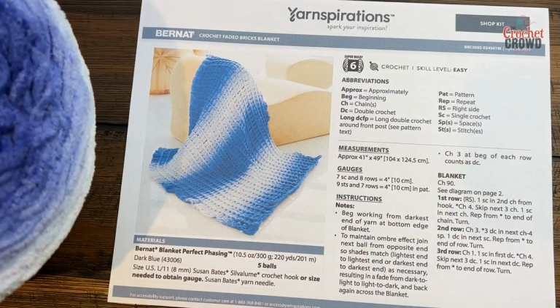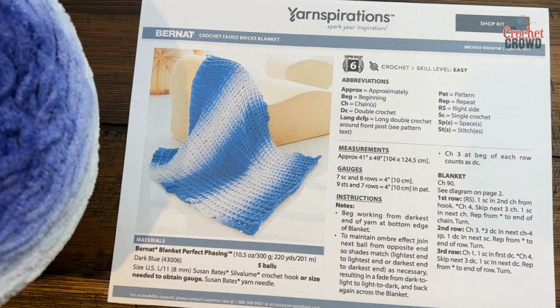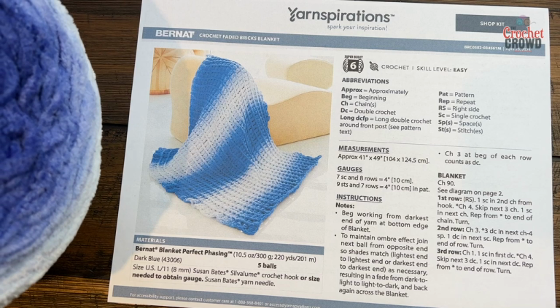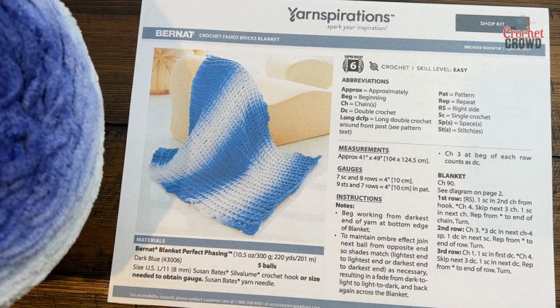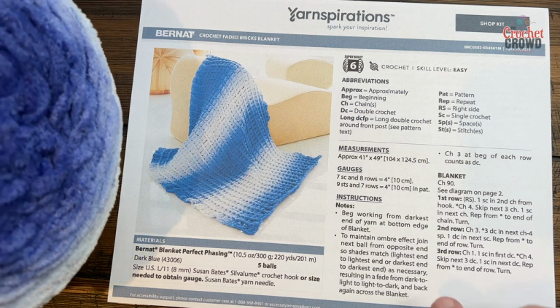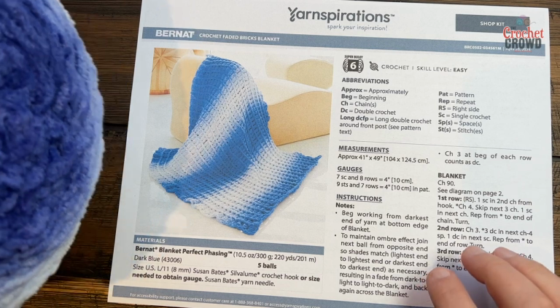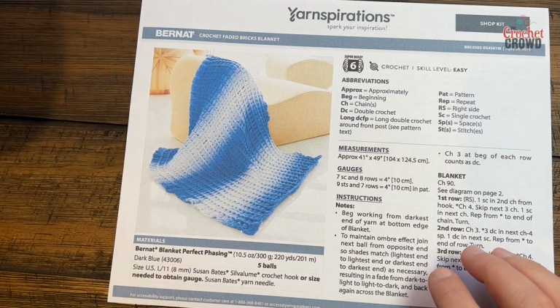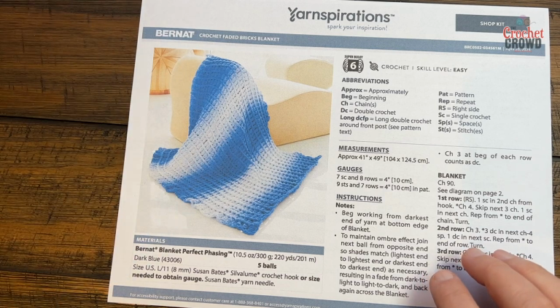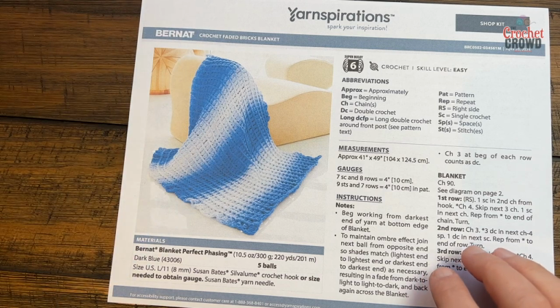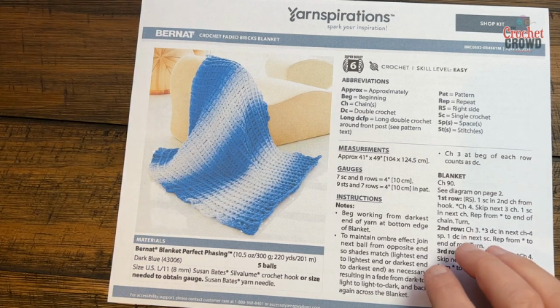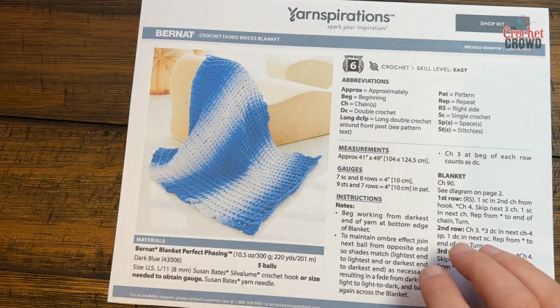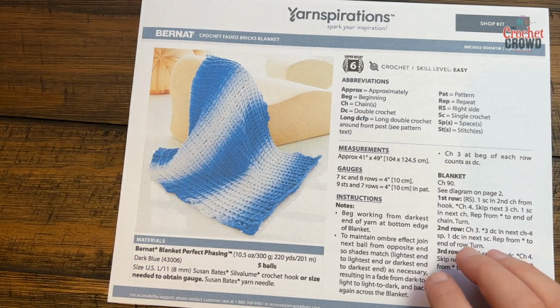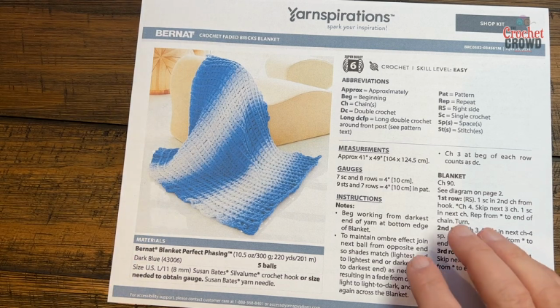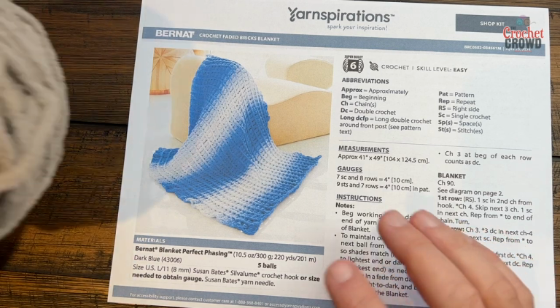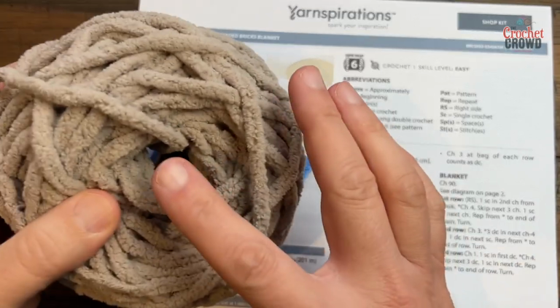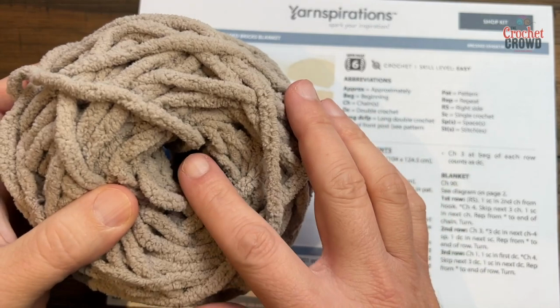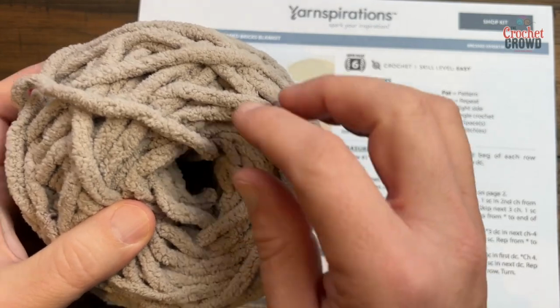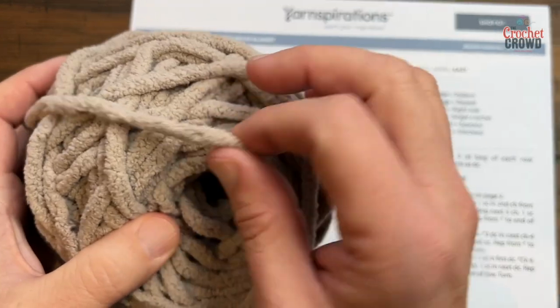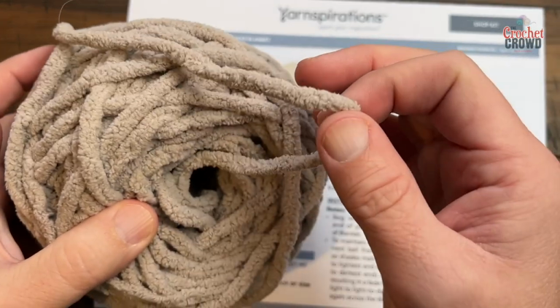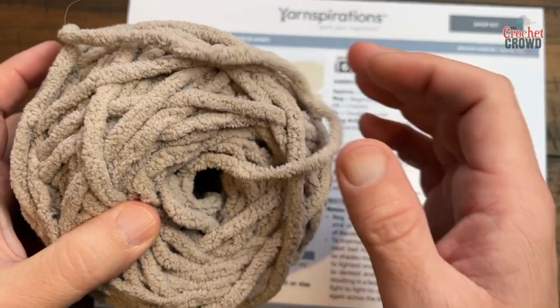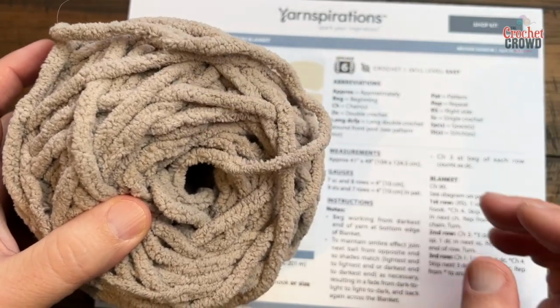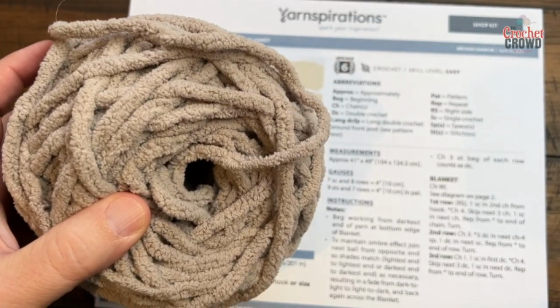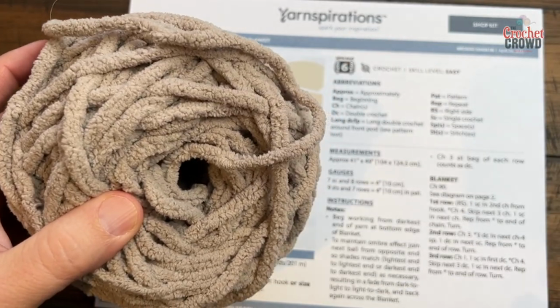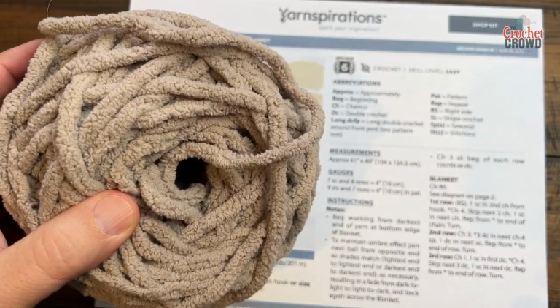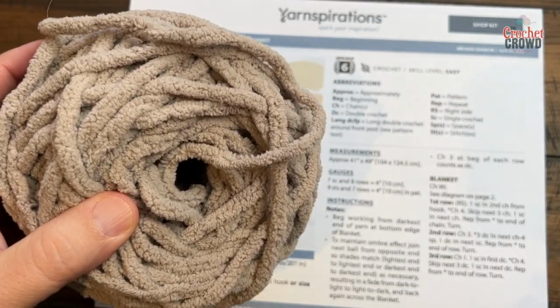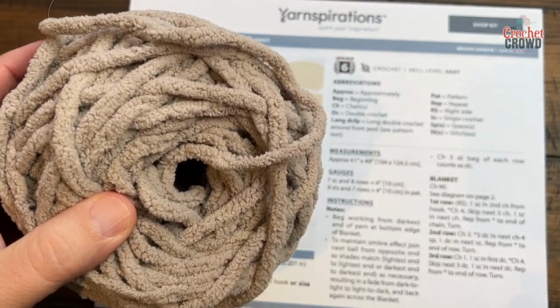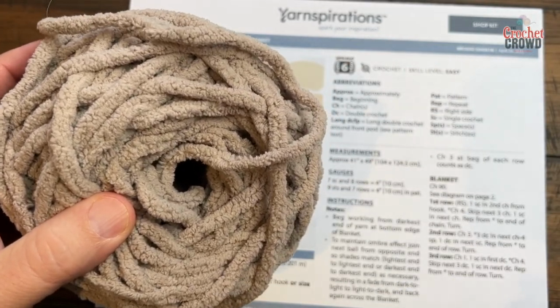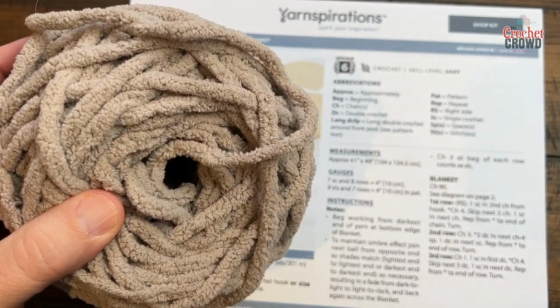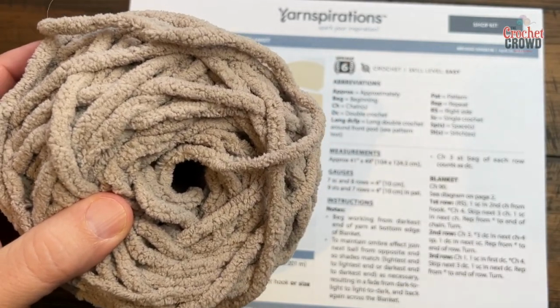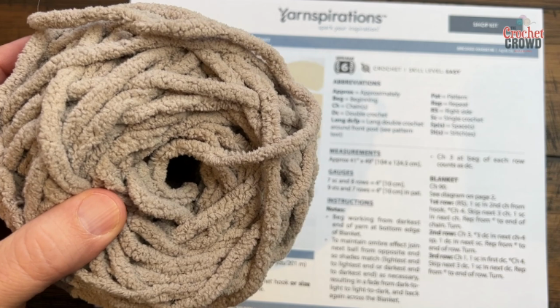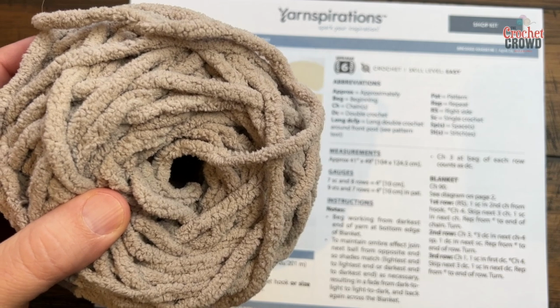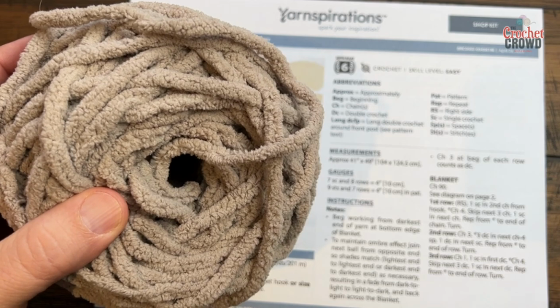Without further ado, I'm going to demonstrate with another Bernat Blanket product just to show how to do the stitch work, because the stitch work is really quite easy and the repeating is really fast. Let's begin this pattern.